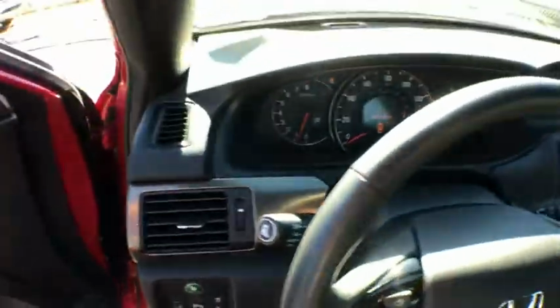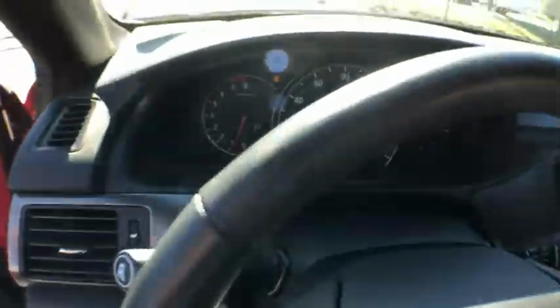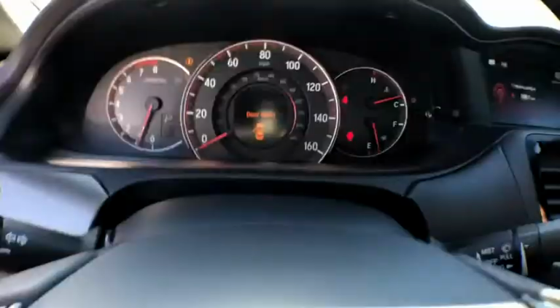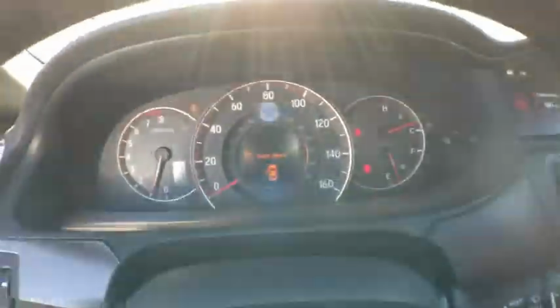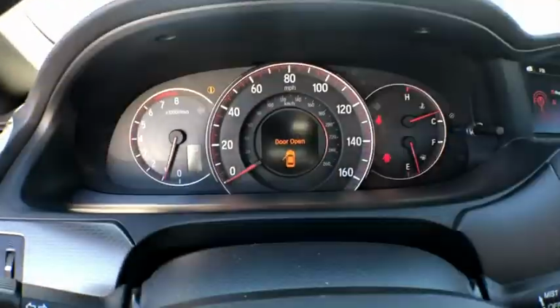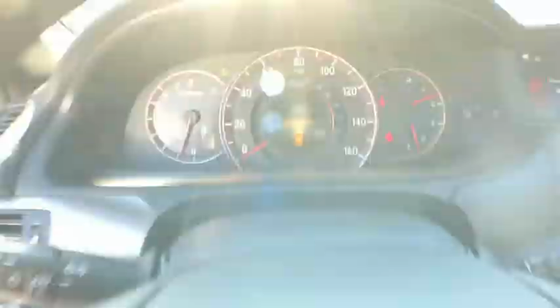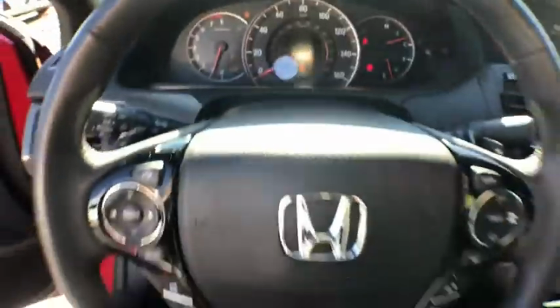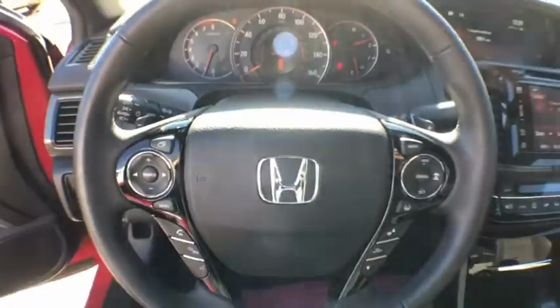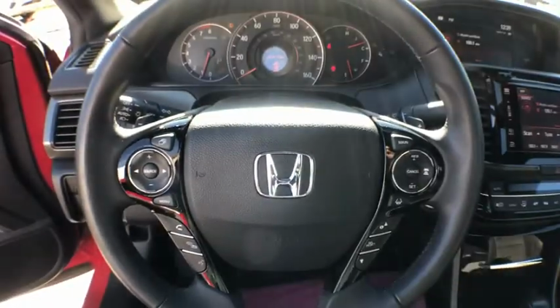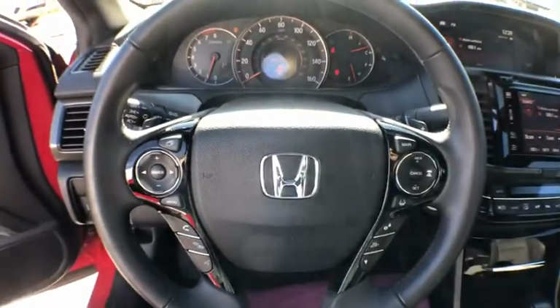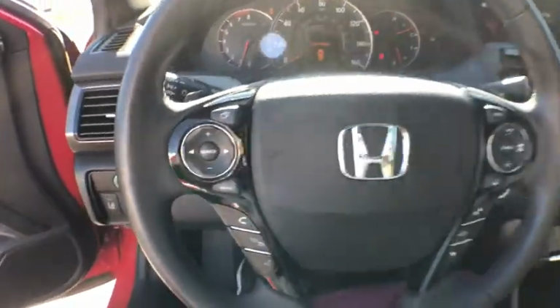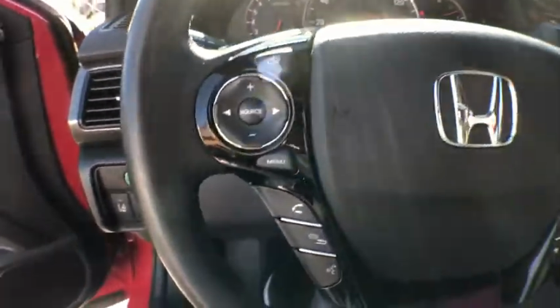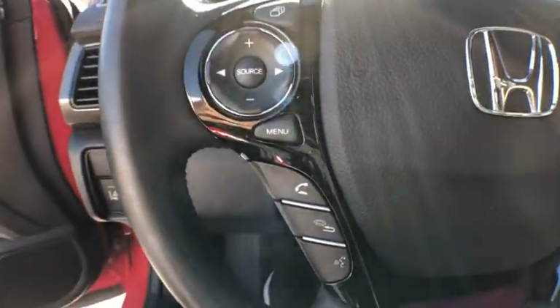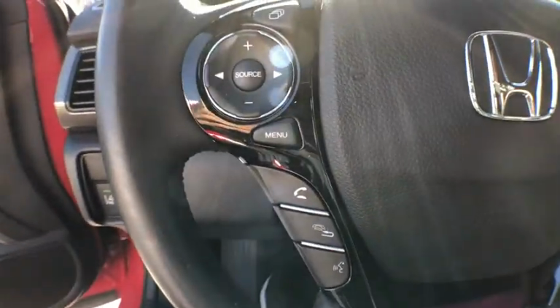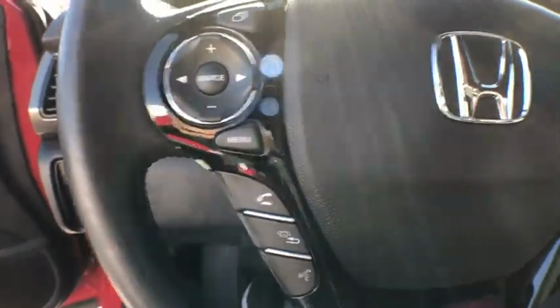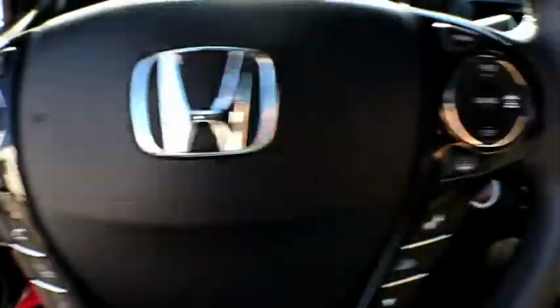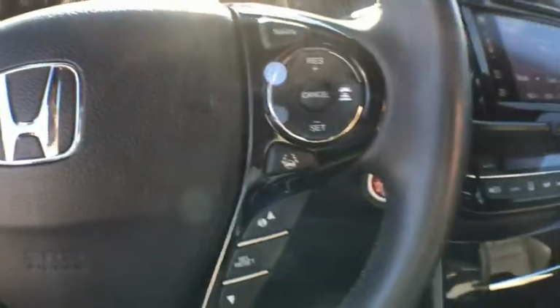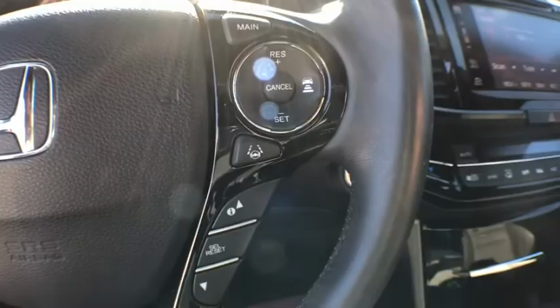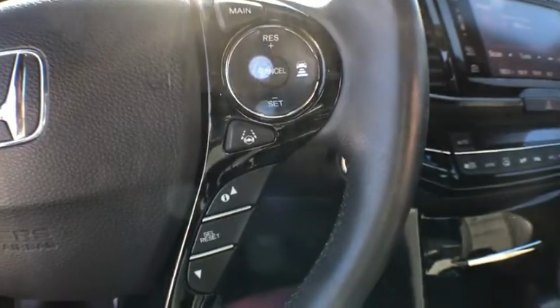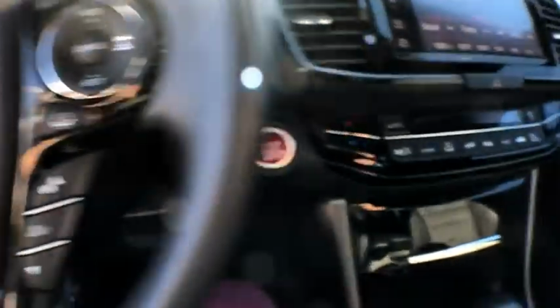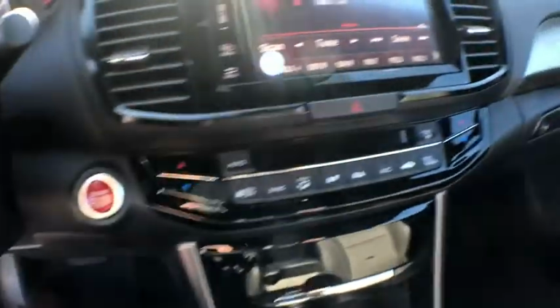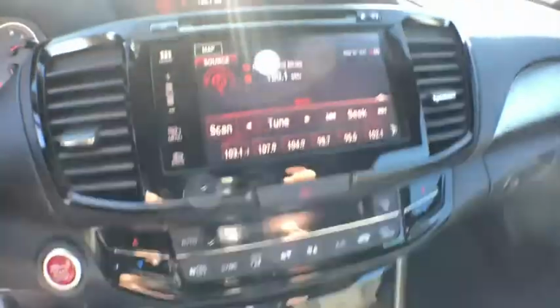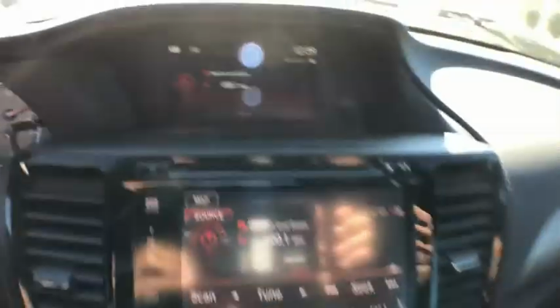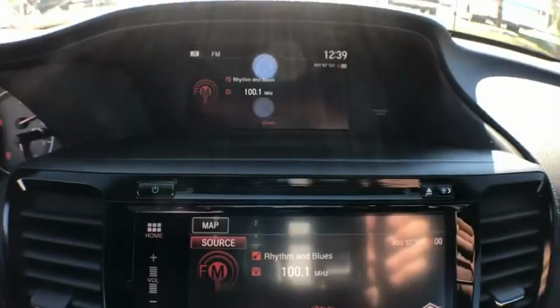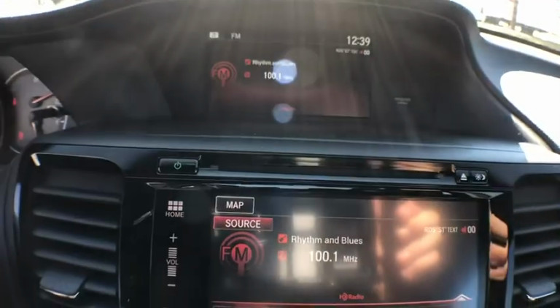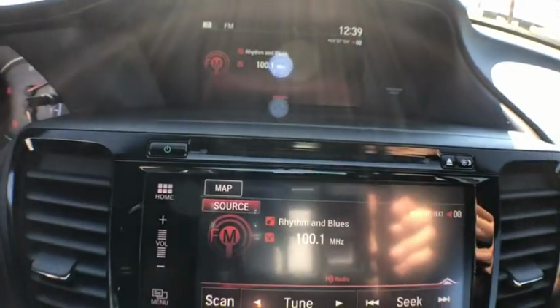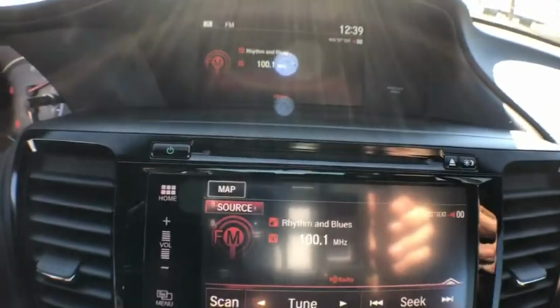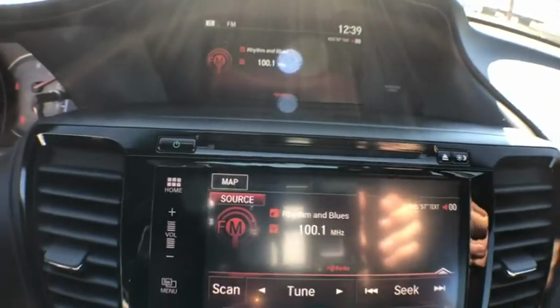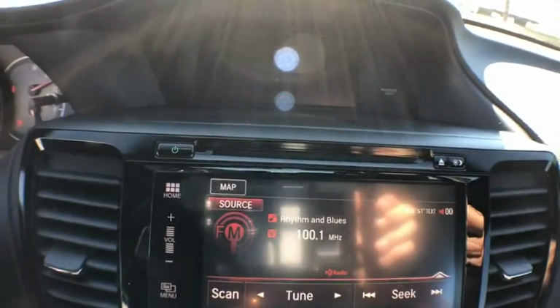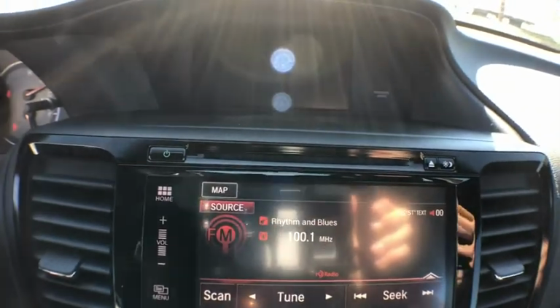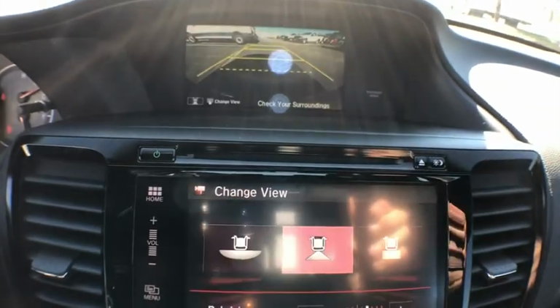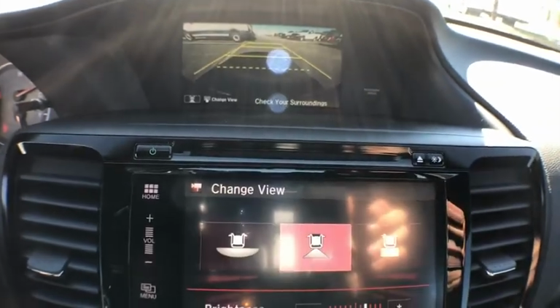Power windows, trip computer, heated front seat, CD player, rear window defroster, electronic stability control, power moonroof, remote keyless entry, brake assist, tachometer.